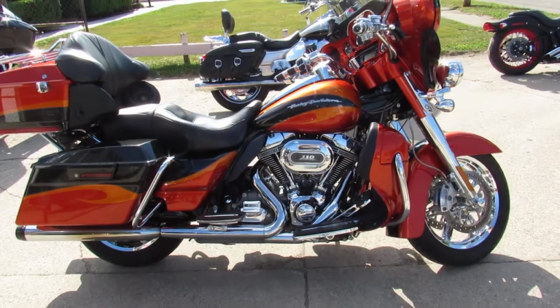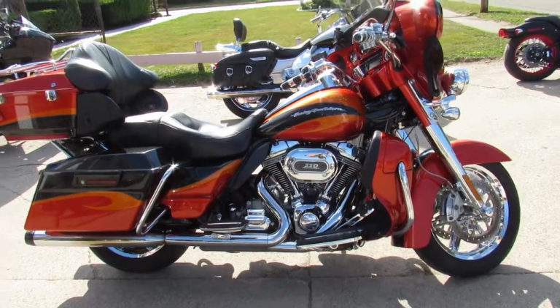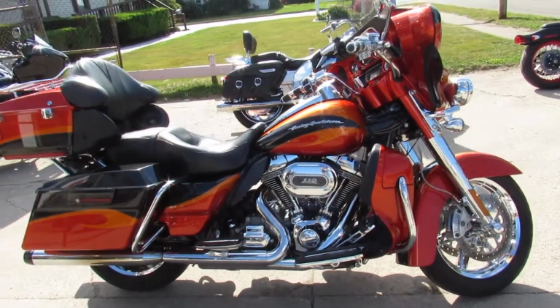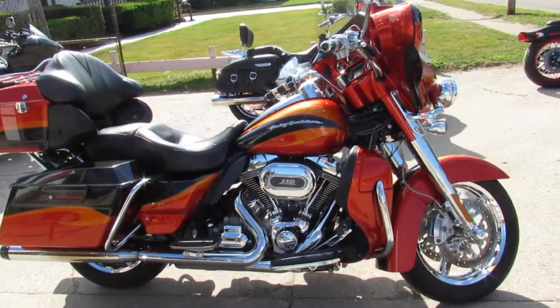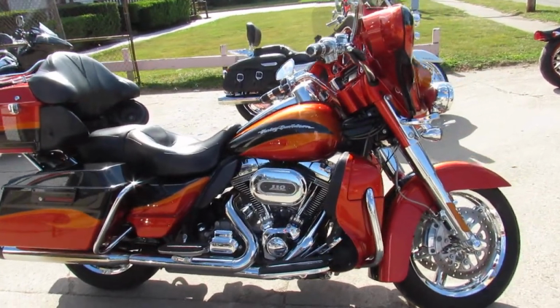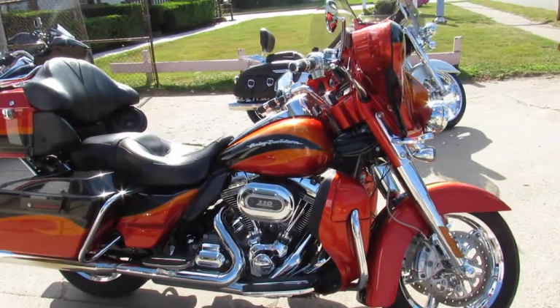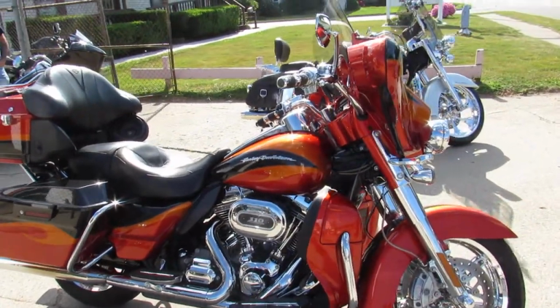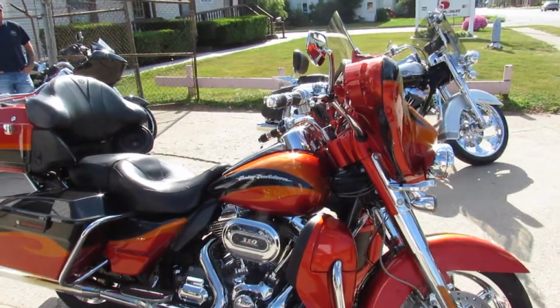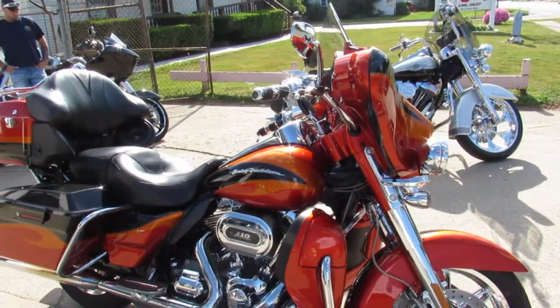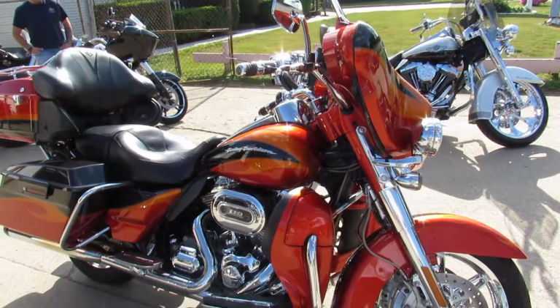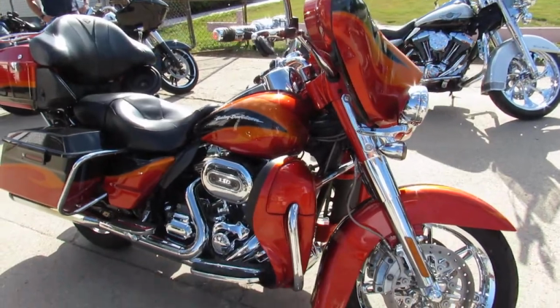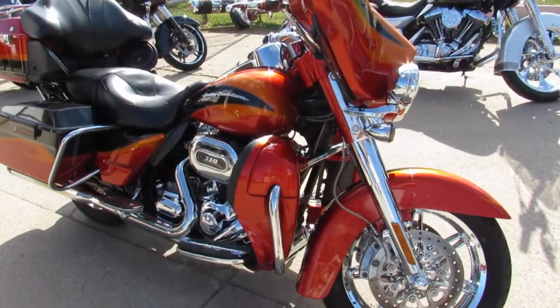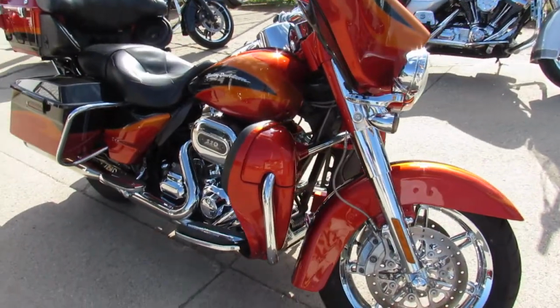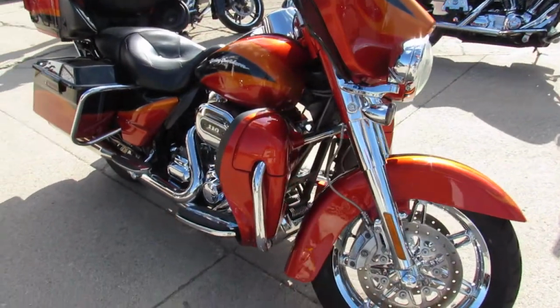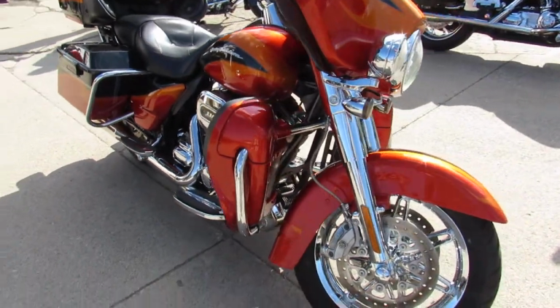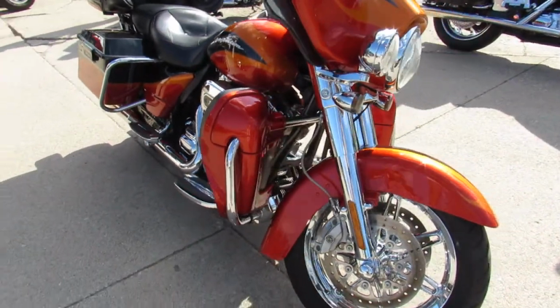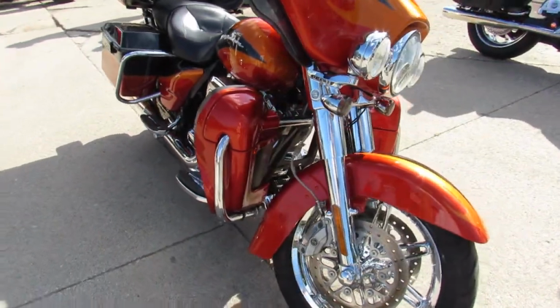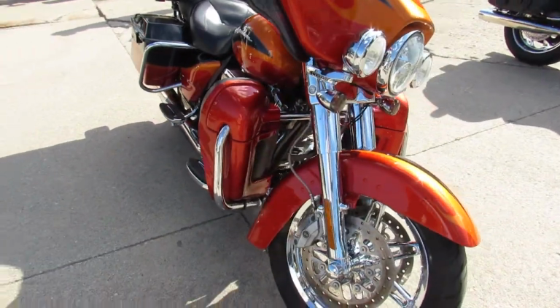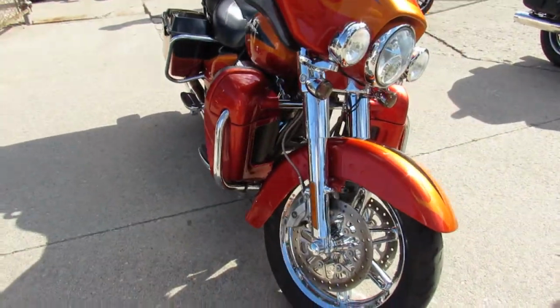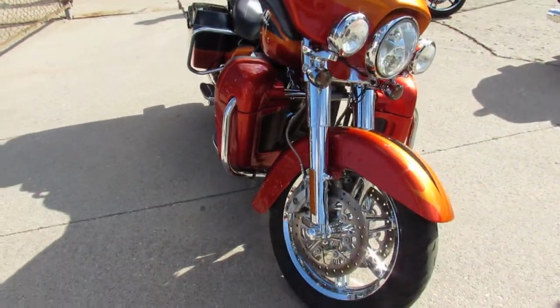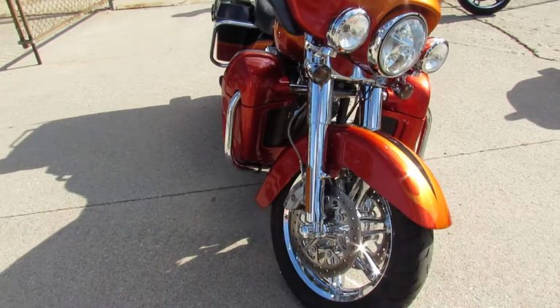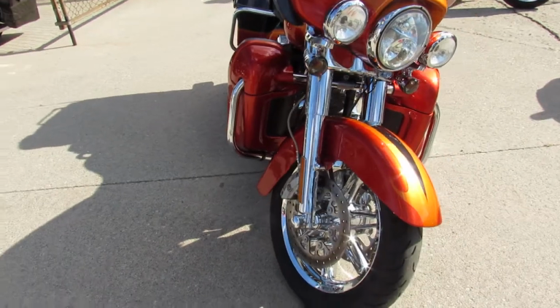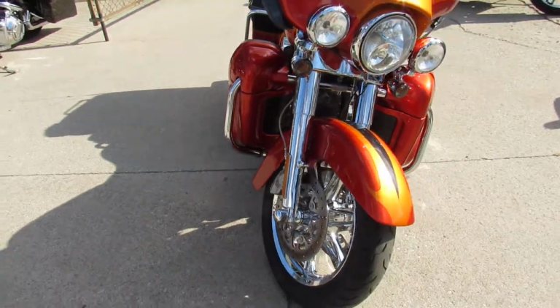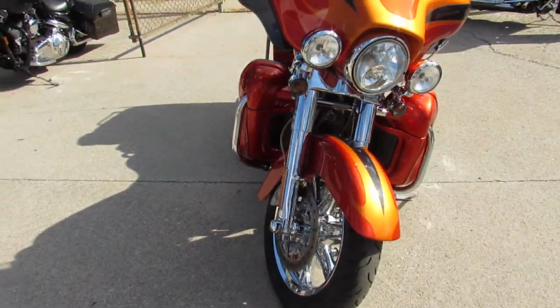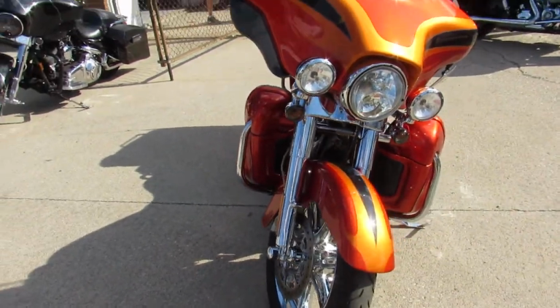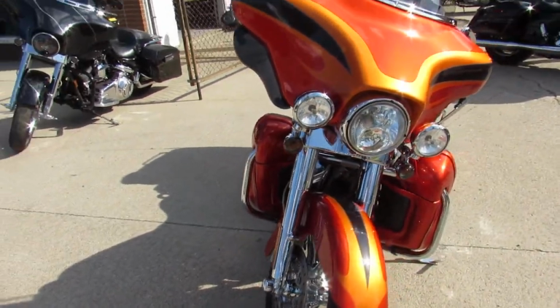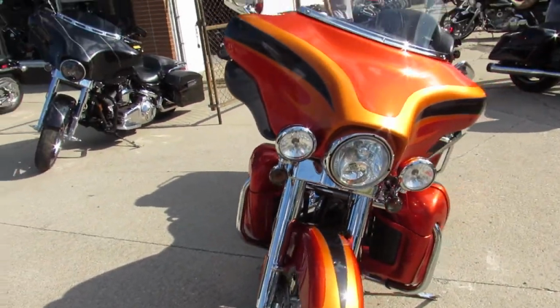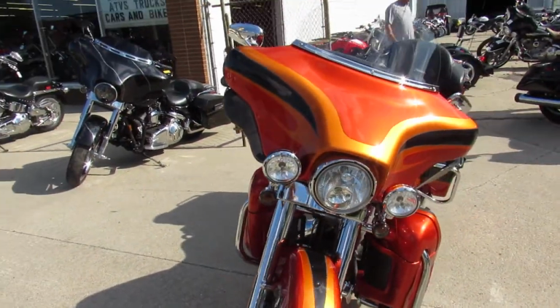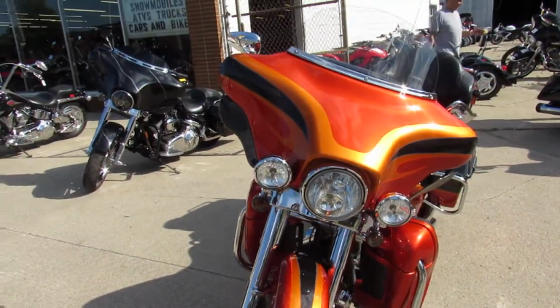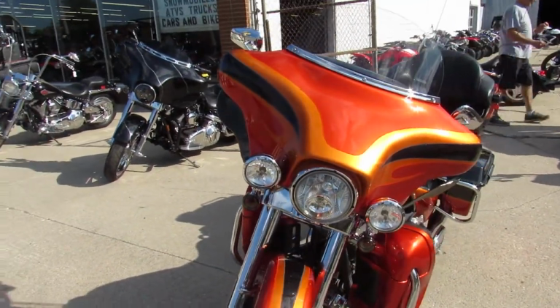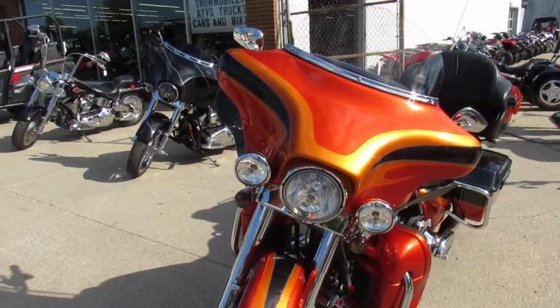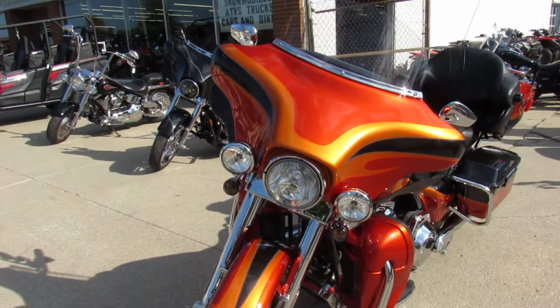Here's one you don't see very often. A 2013 Harley Screaming Eagle CVO Electroglide. This bike sold new for over $38,000. This one has it all — 110-inch Screaming Eagle motor,